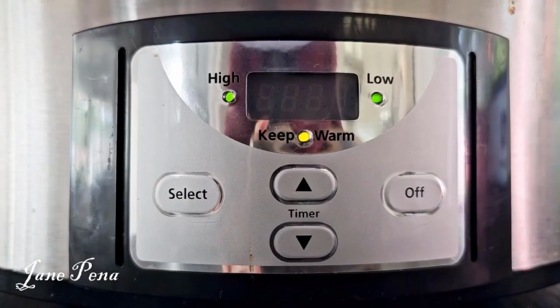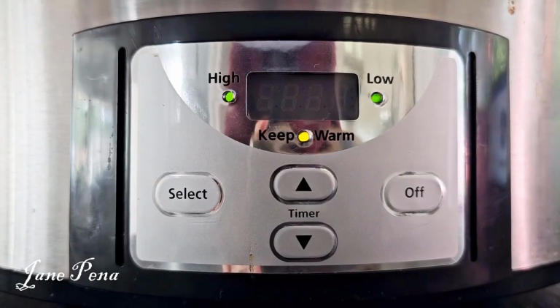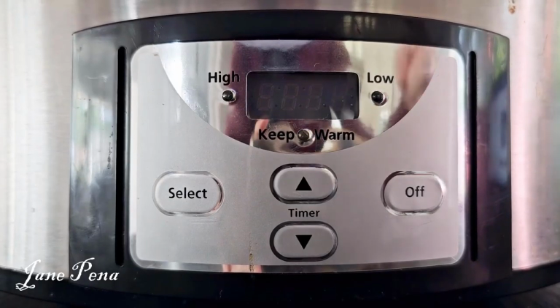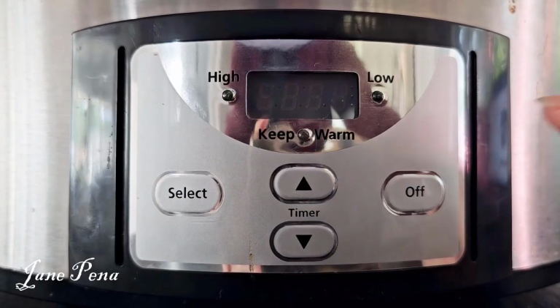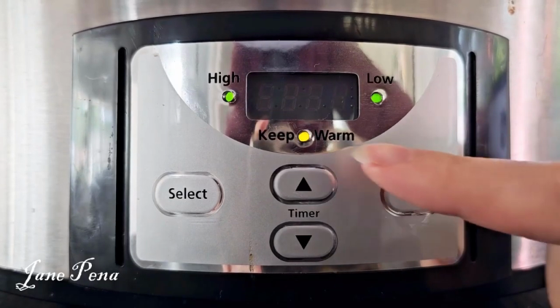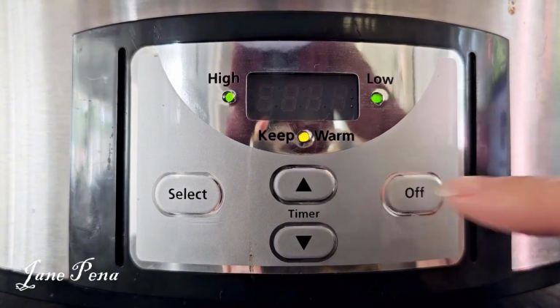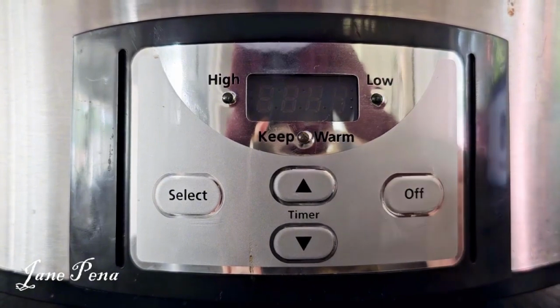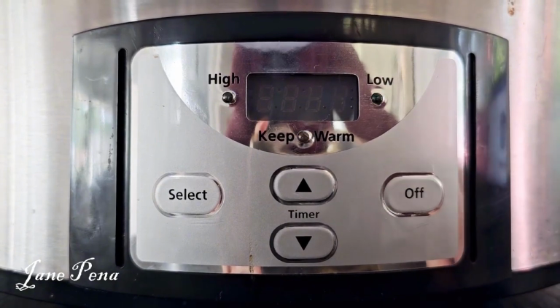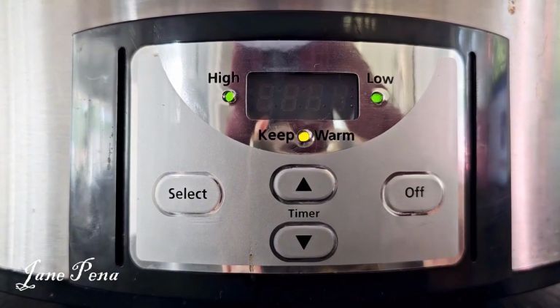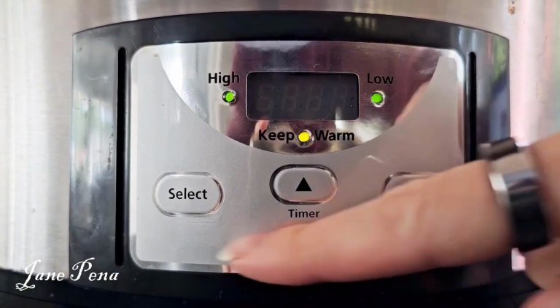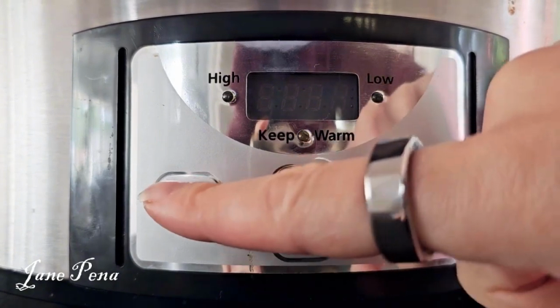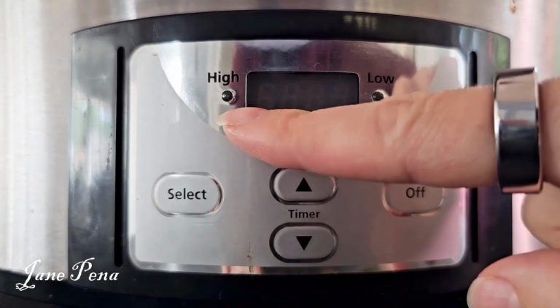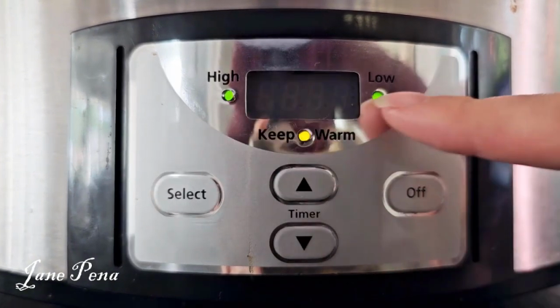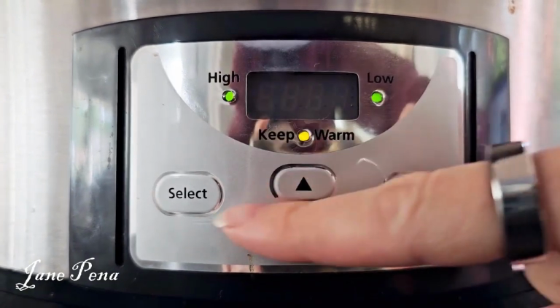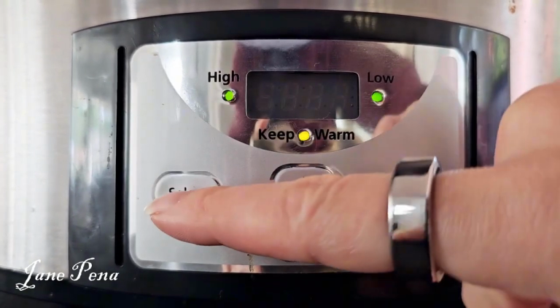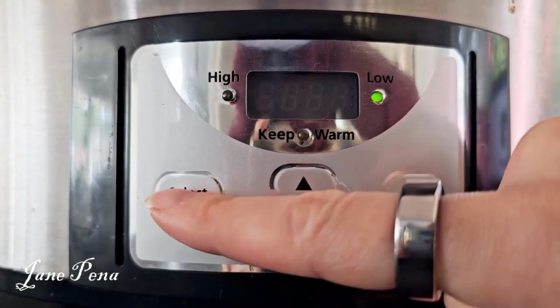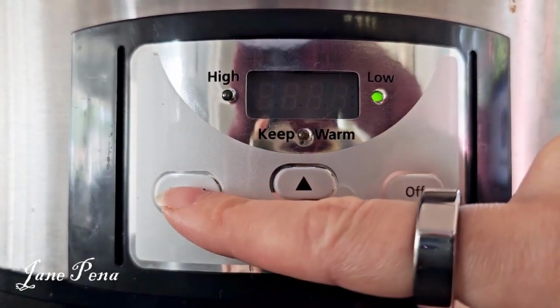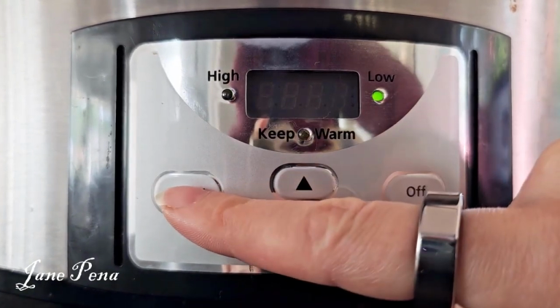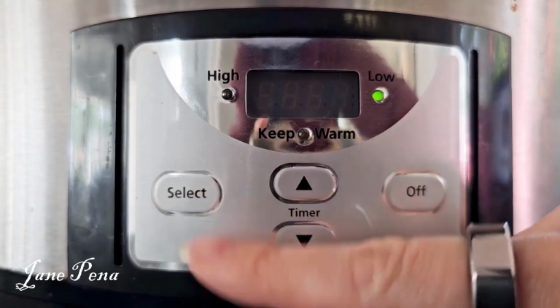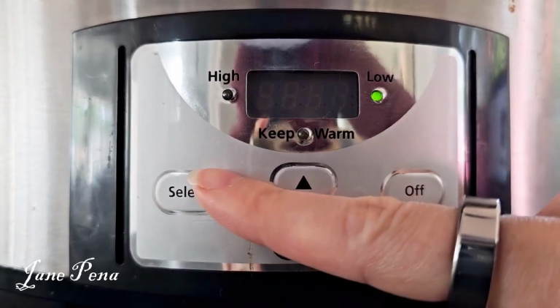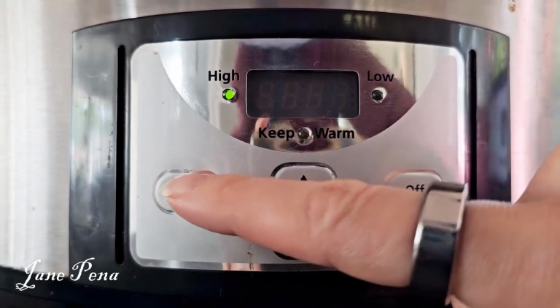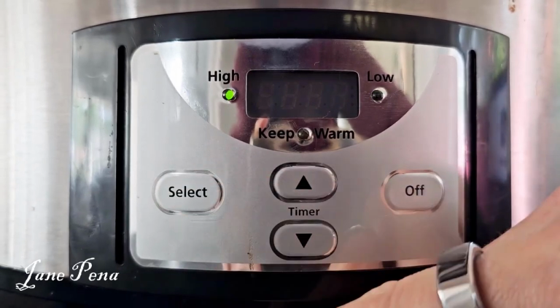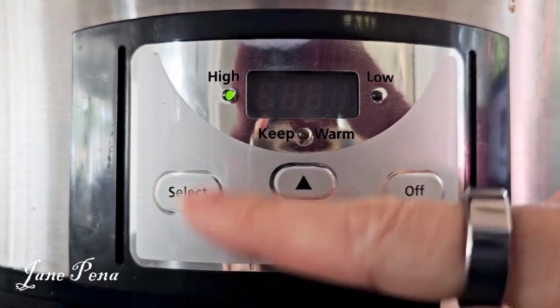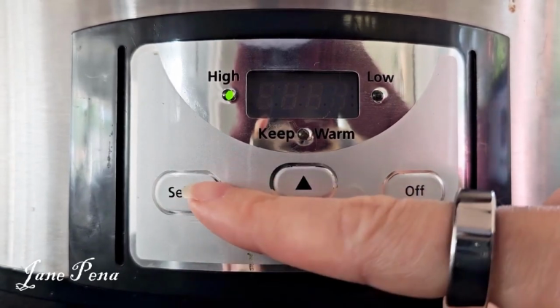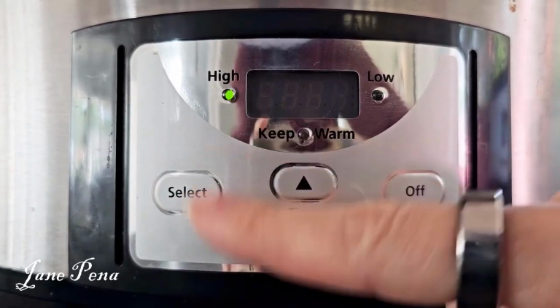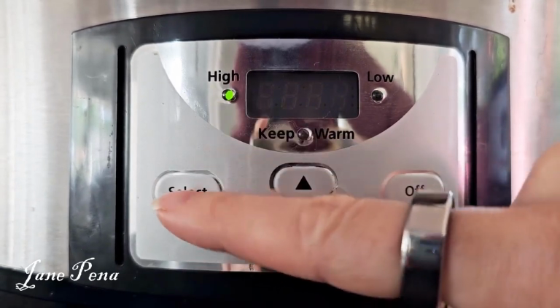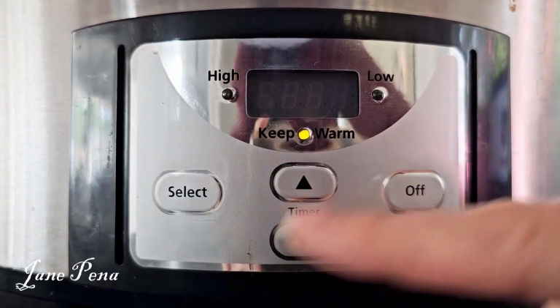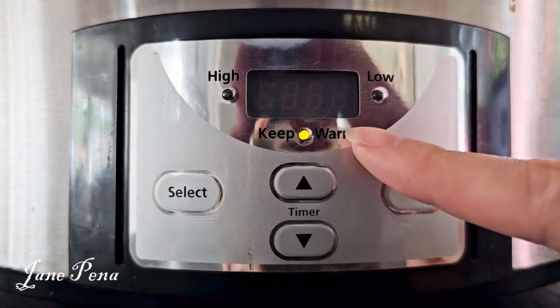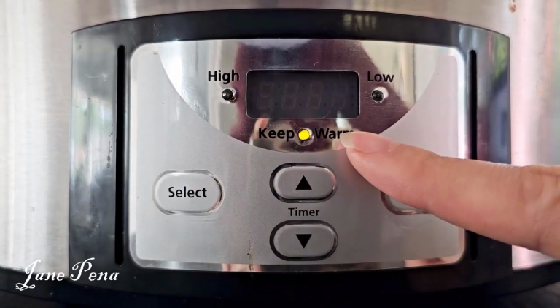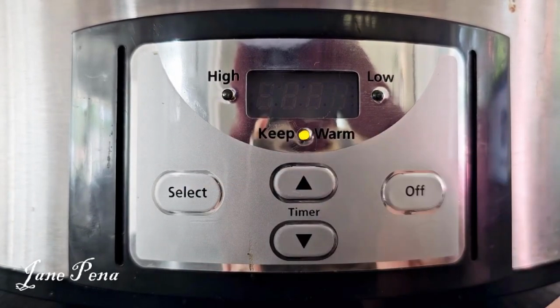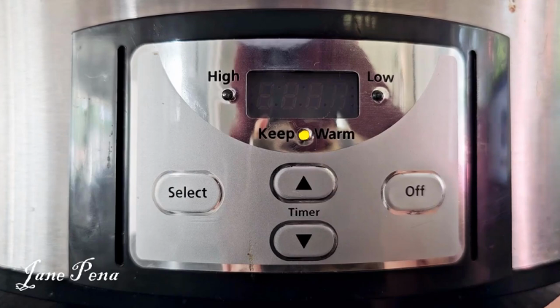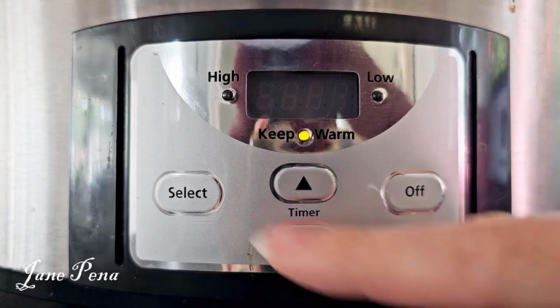When you plug it in it starts lighting up everywhere. You can select high or low — hit select once for low, hit select twice for high, or you can set it to keep warm.